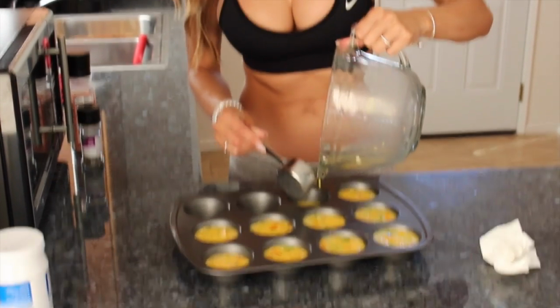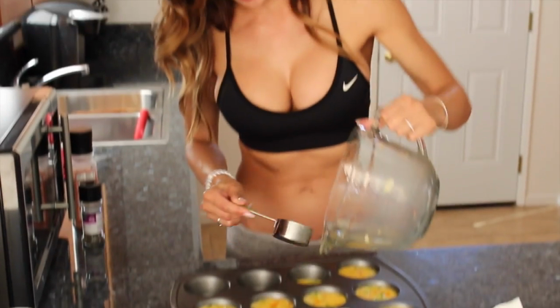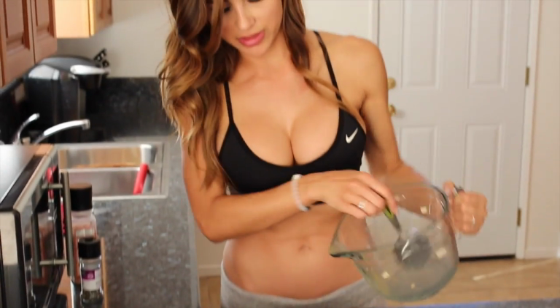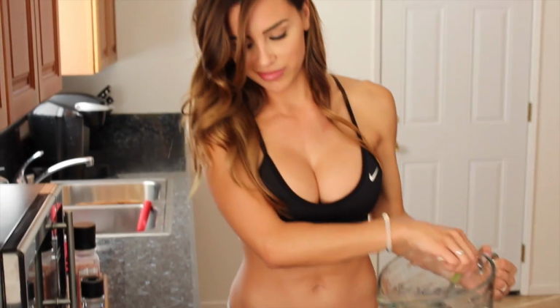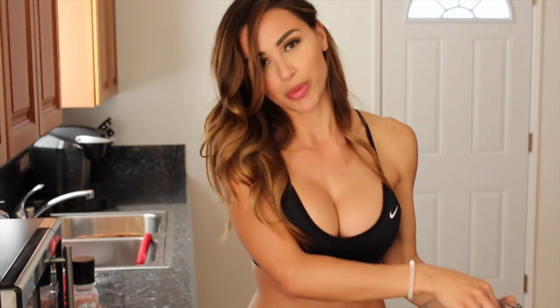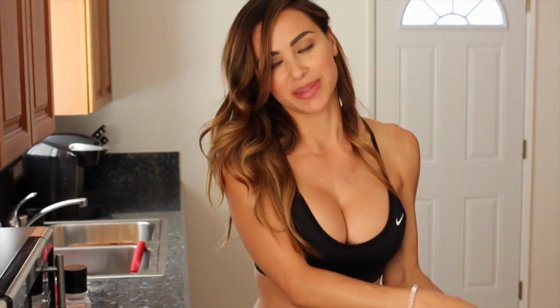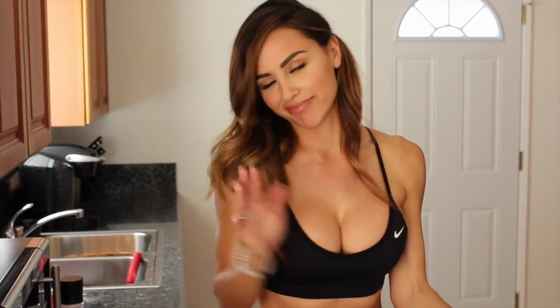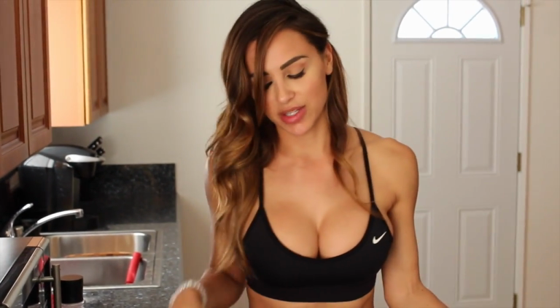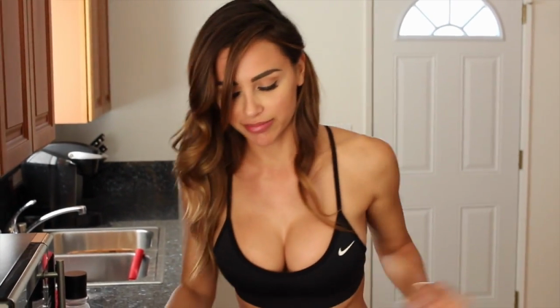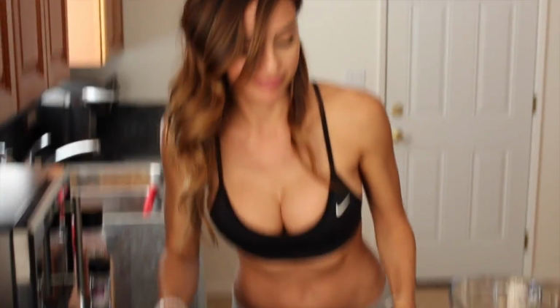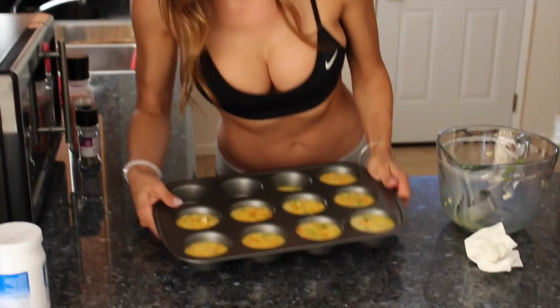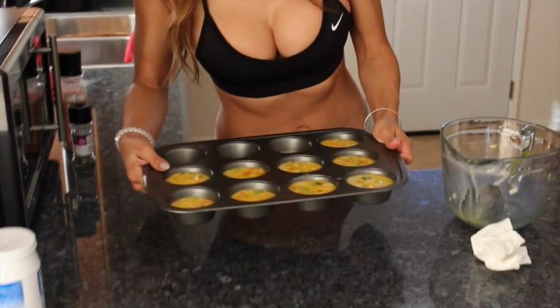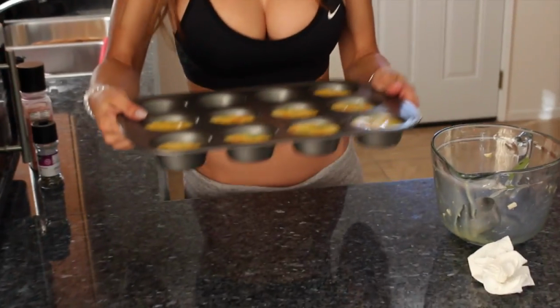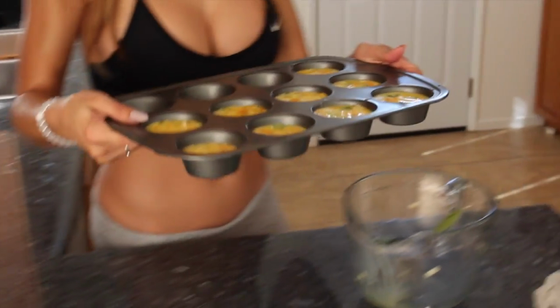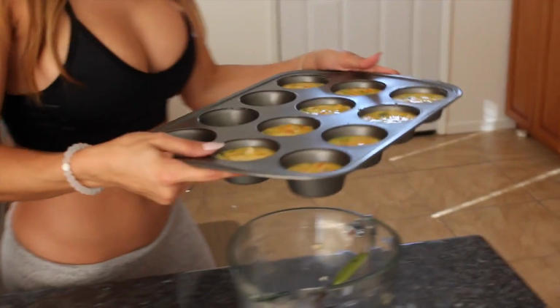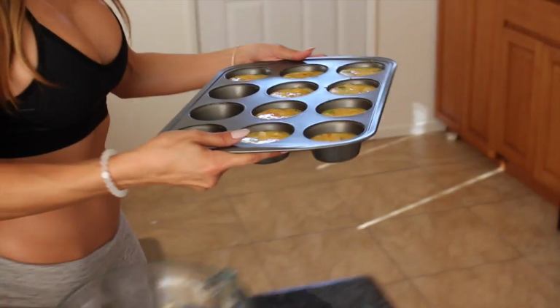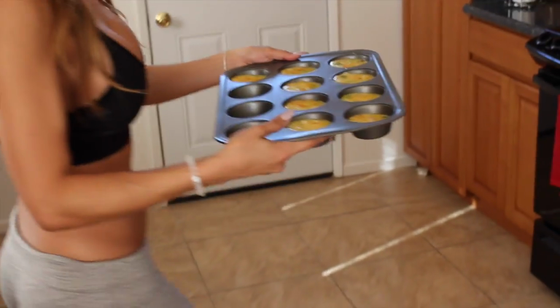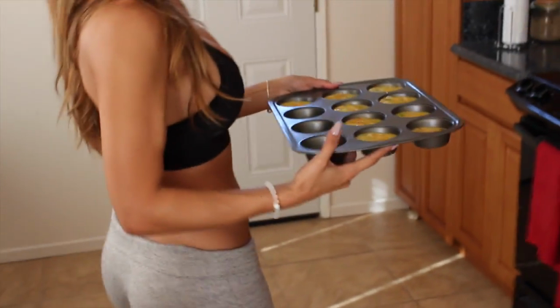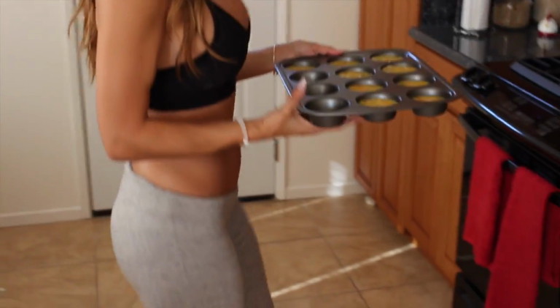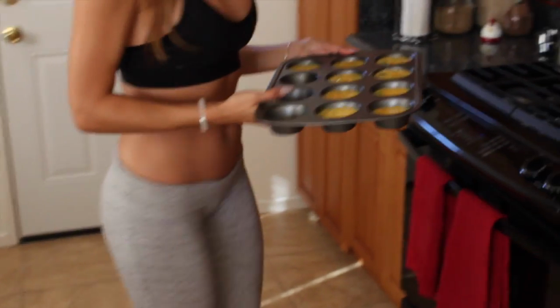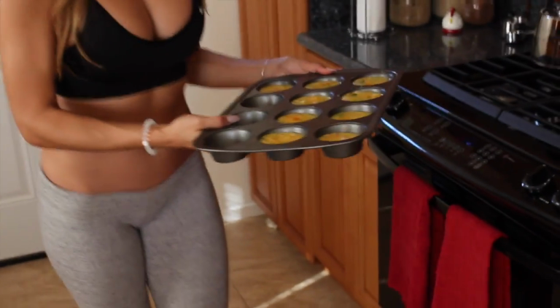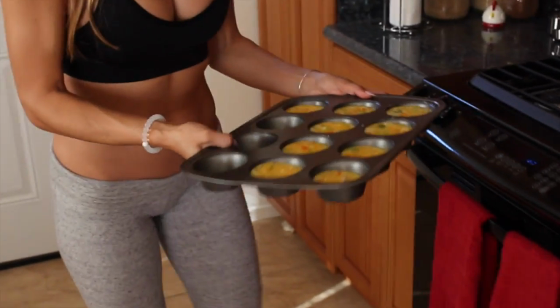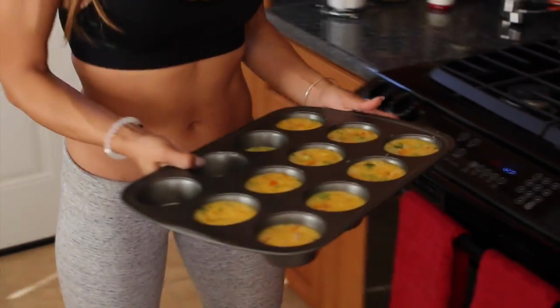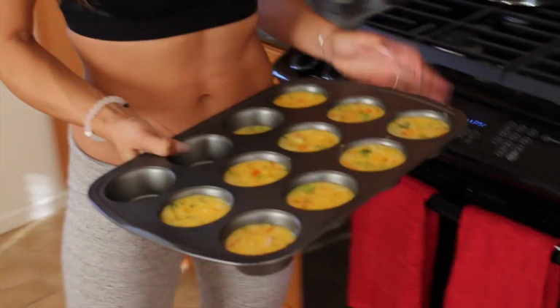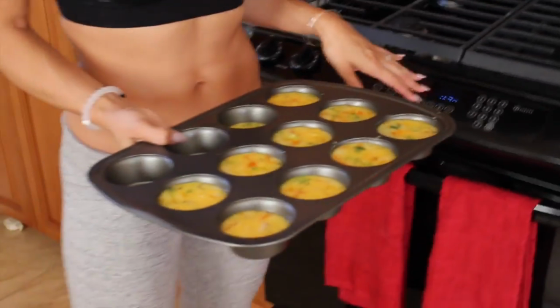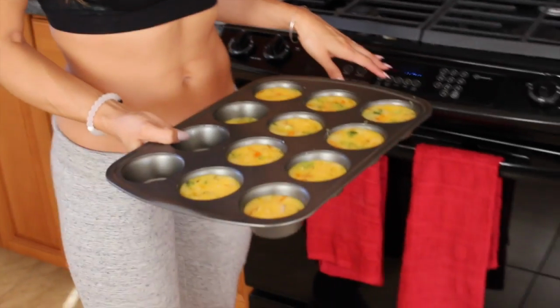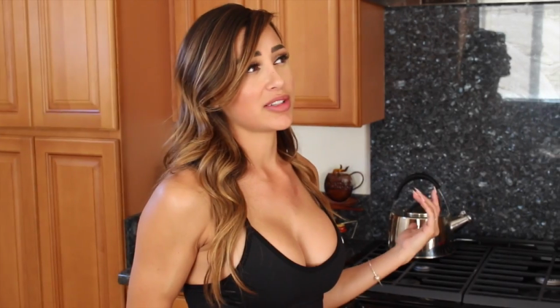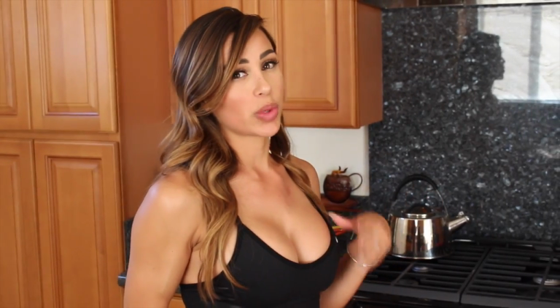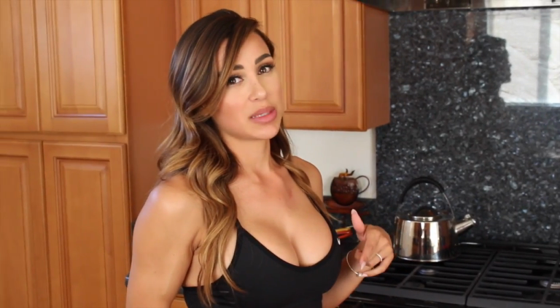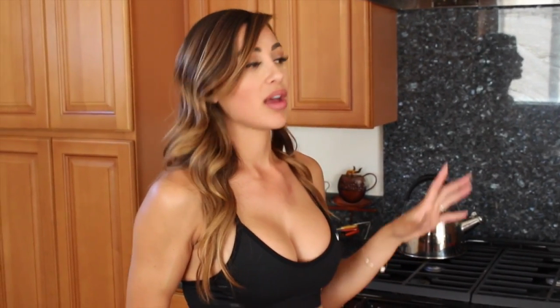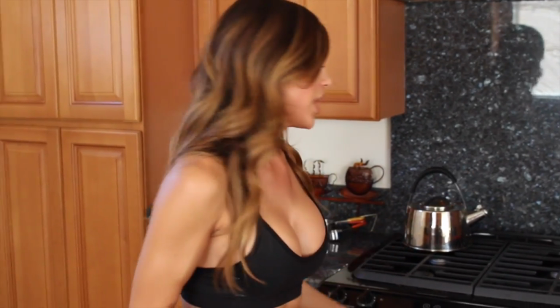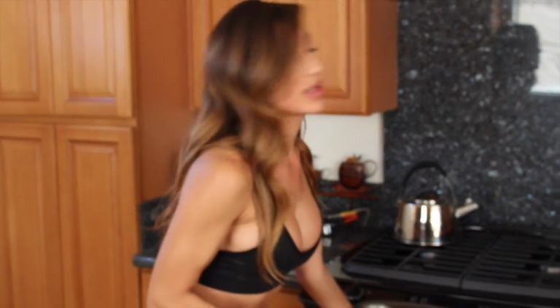It looks like I could have used a few more eggs. Okay, into the oven. I set my oven at 350 and it'll take about 20 minutes to bake.